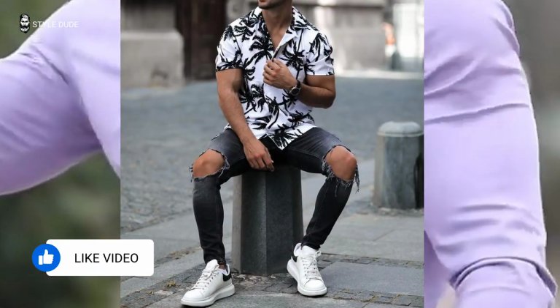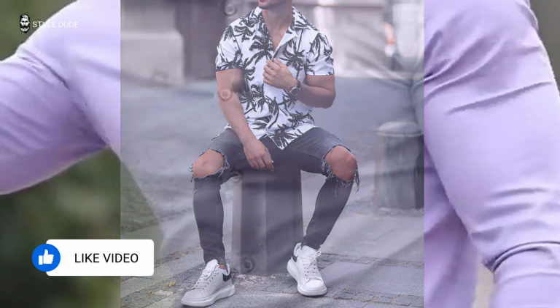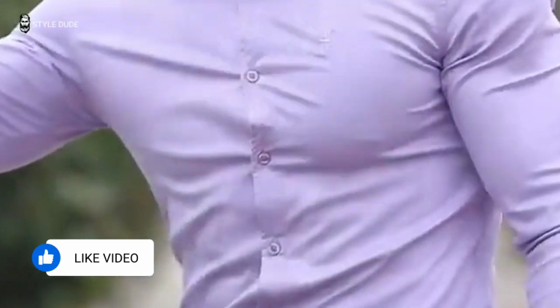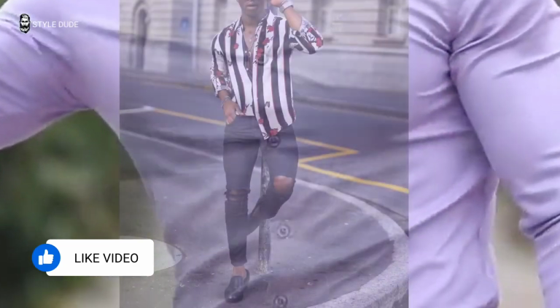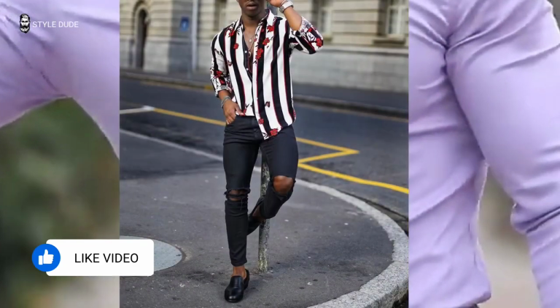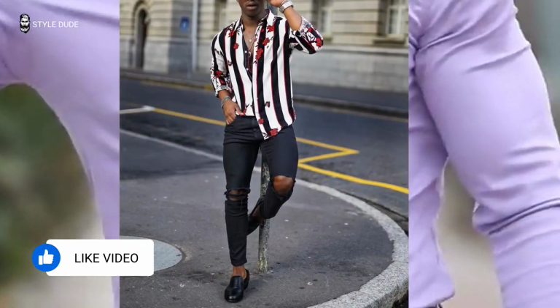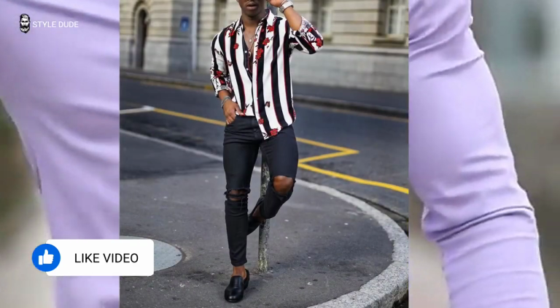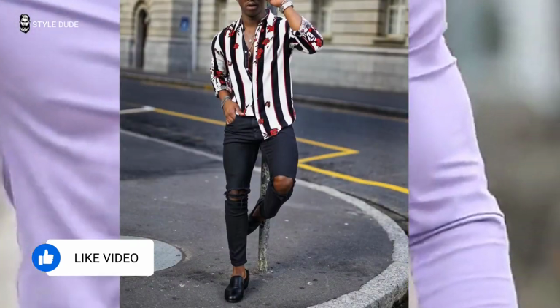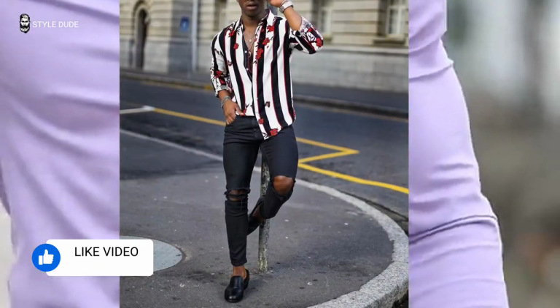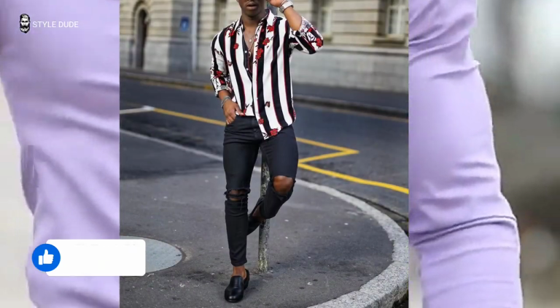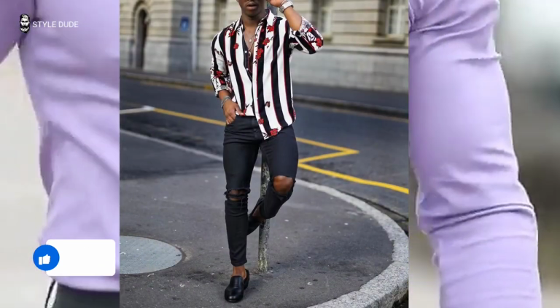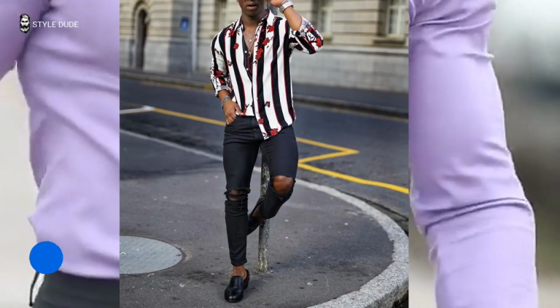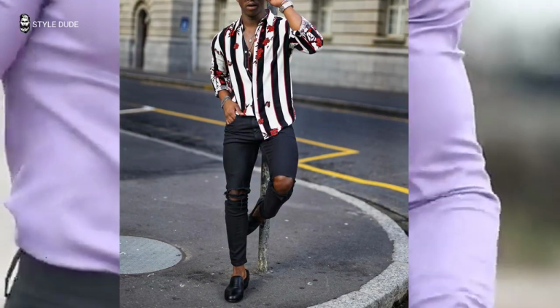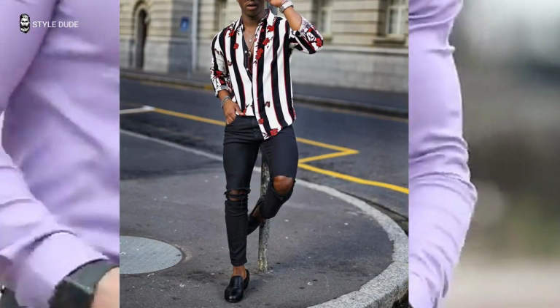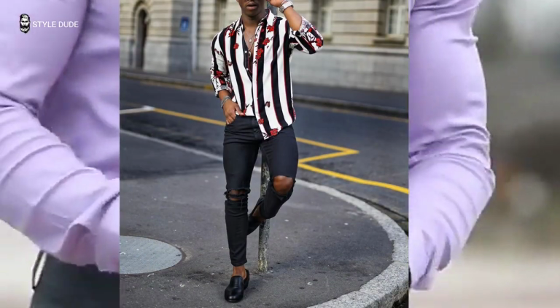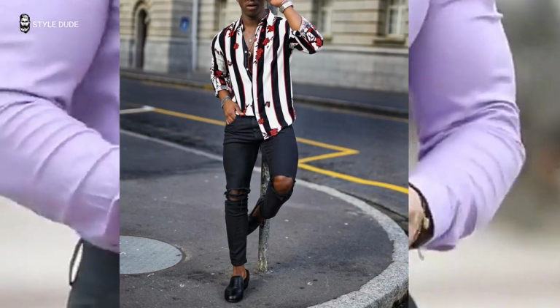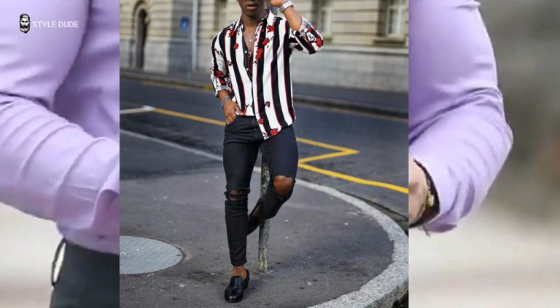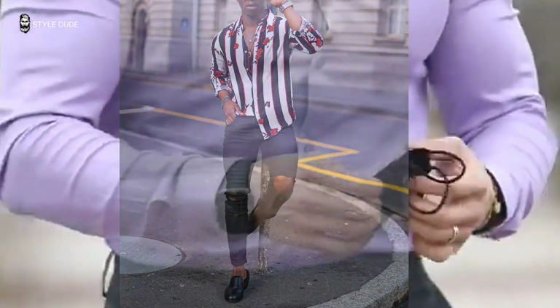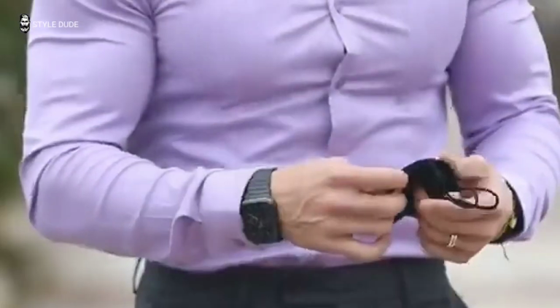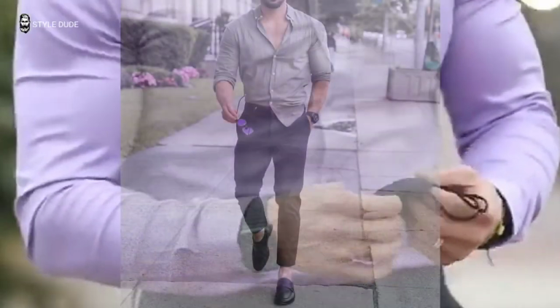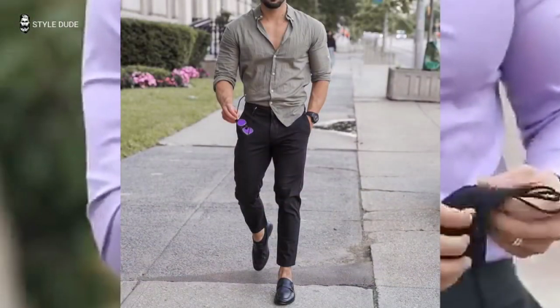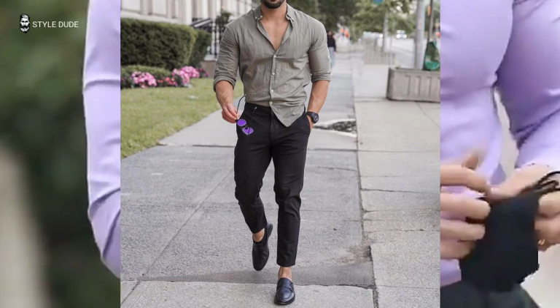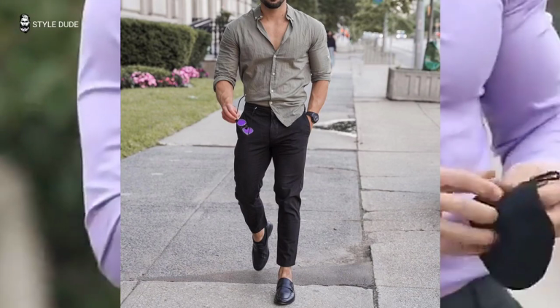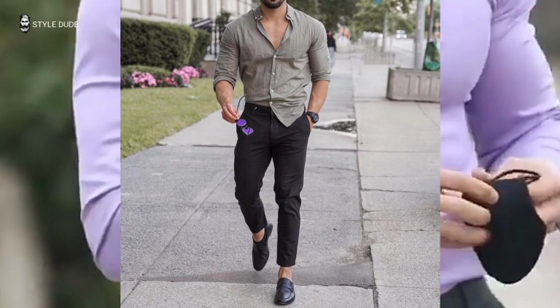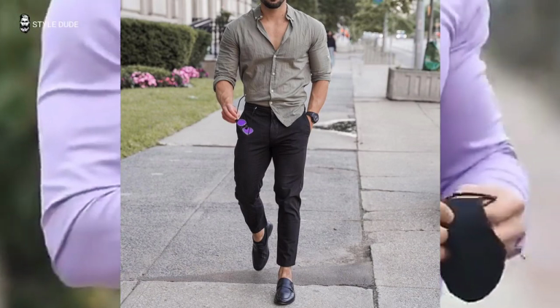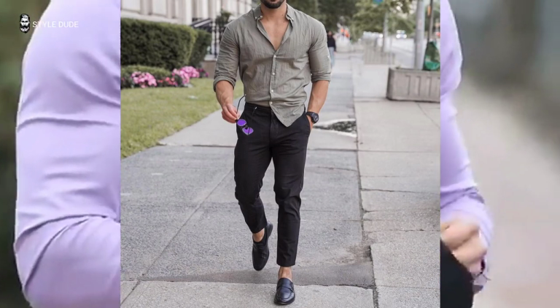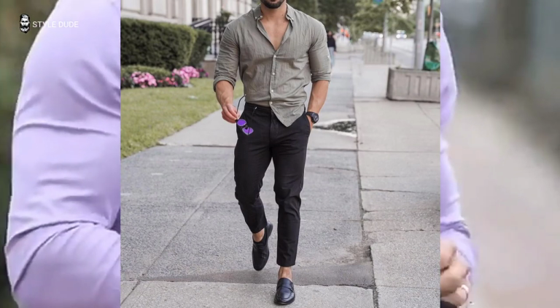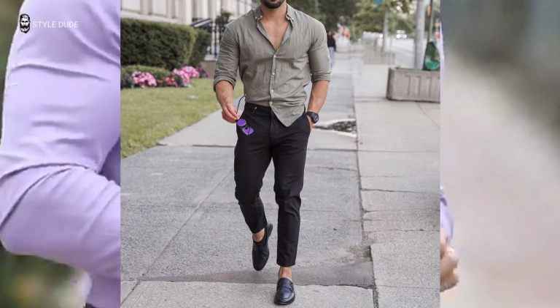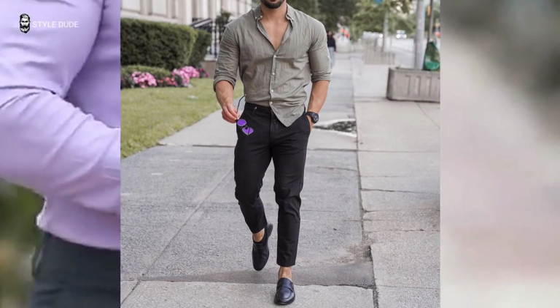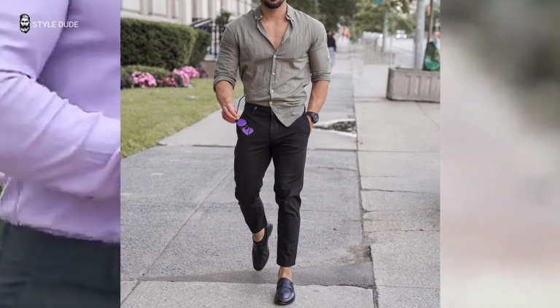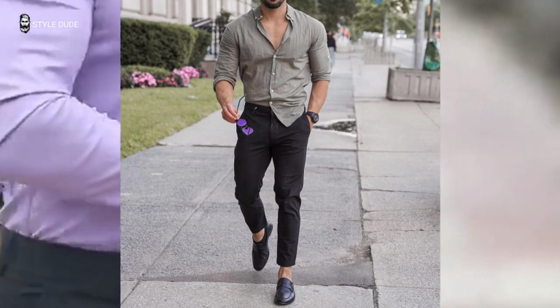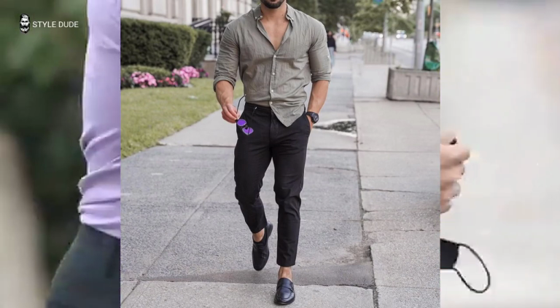For short sleeves, the same rules apply — keep it light, keep it breezy, especially for the beach. Patterned short sleeves are very in fashion right now, so get creative.